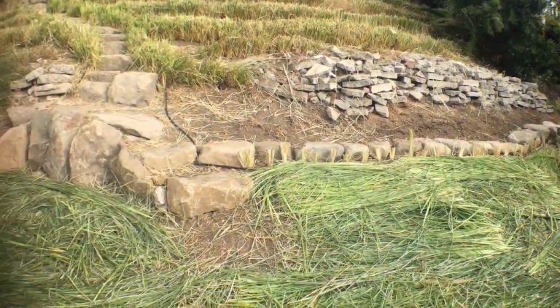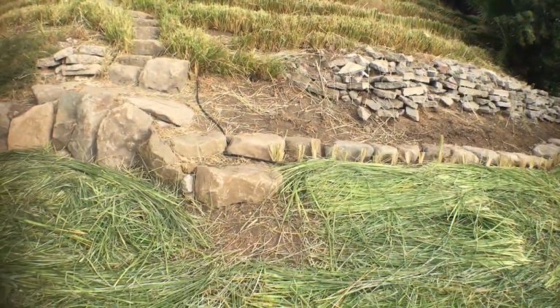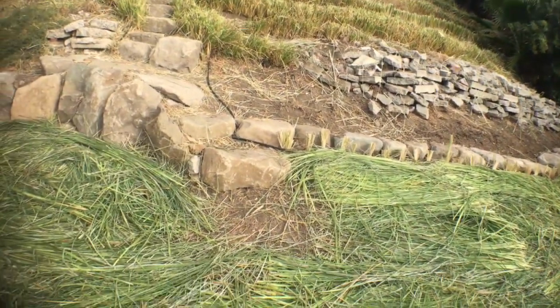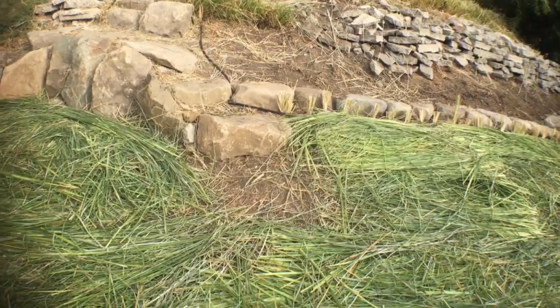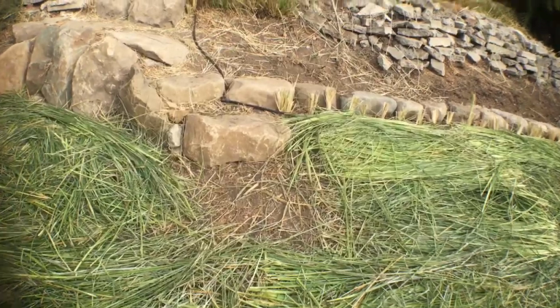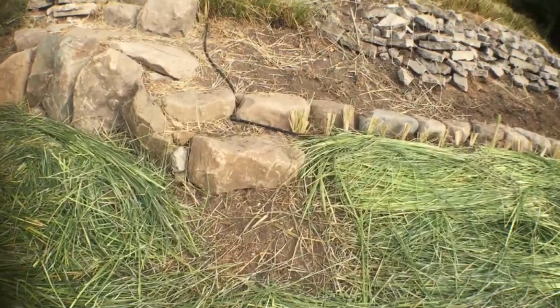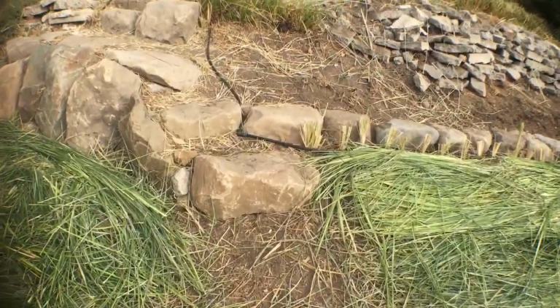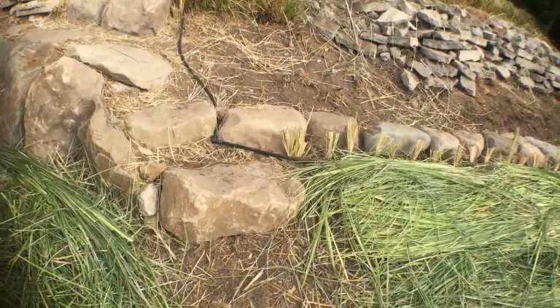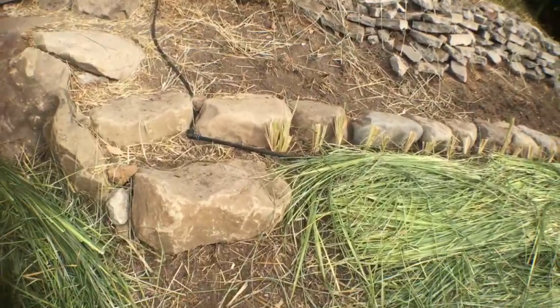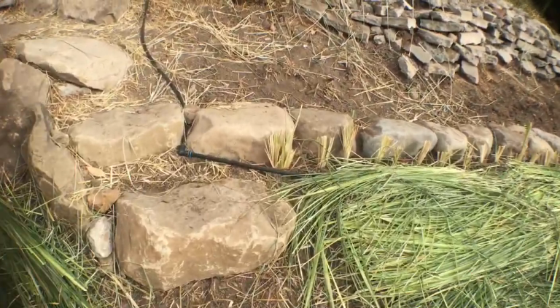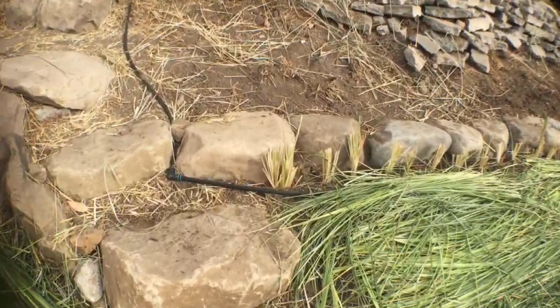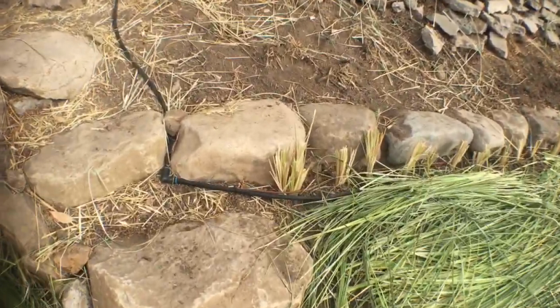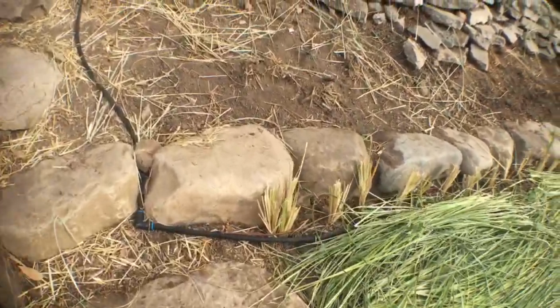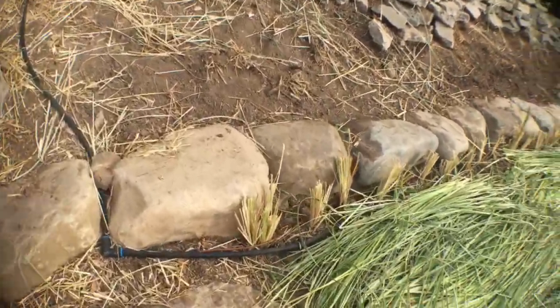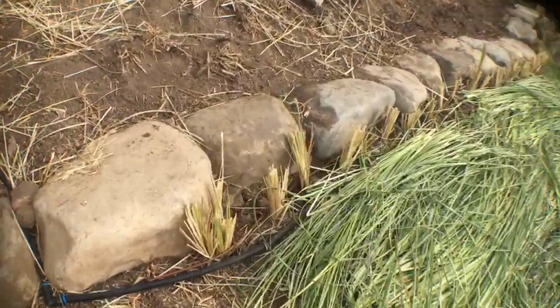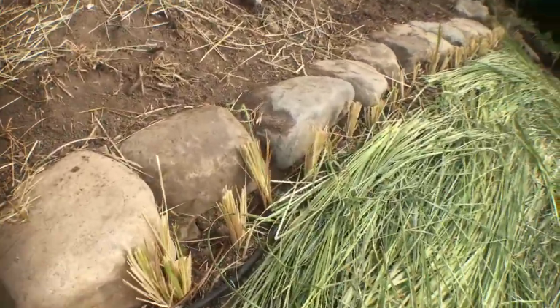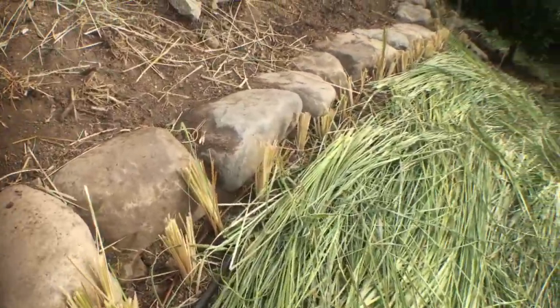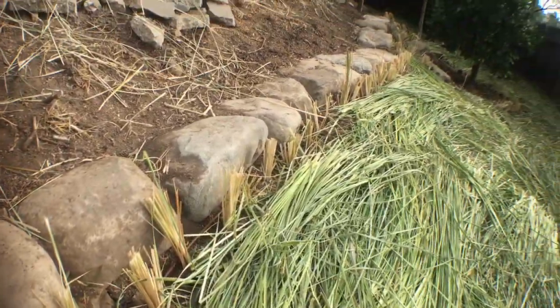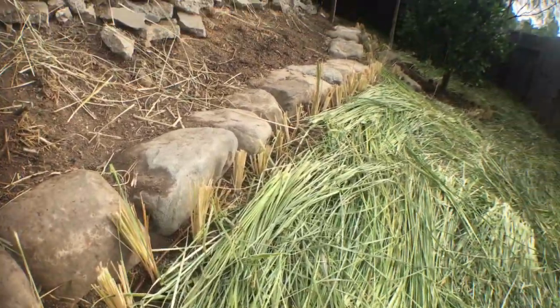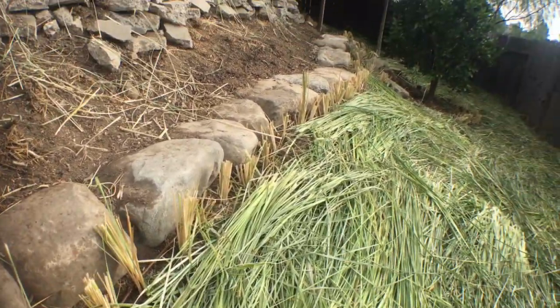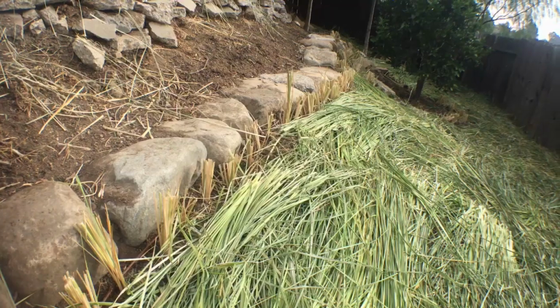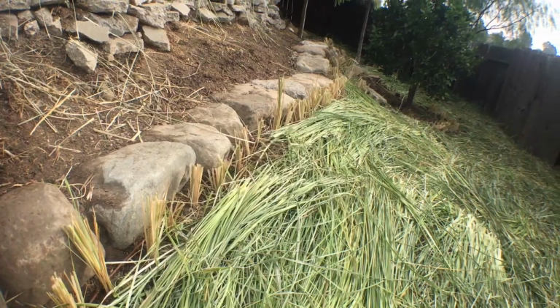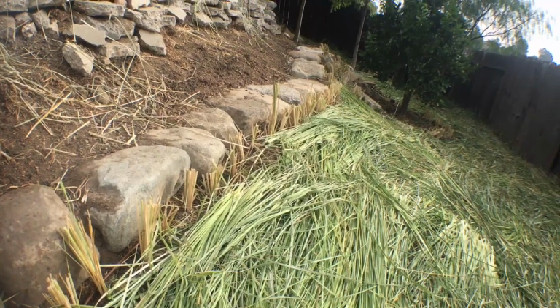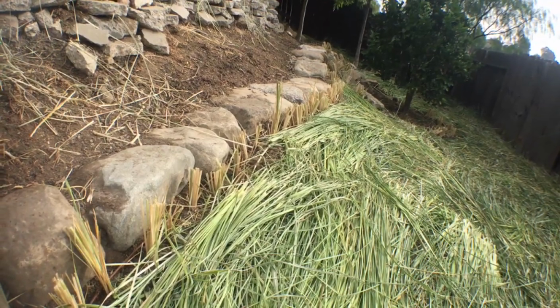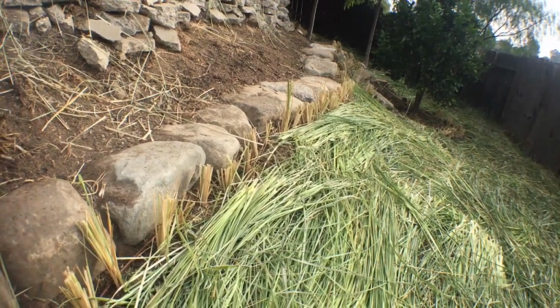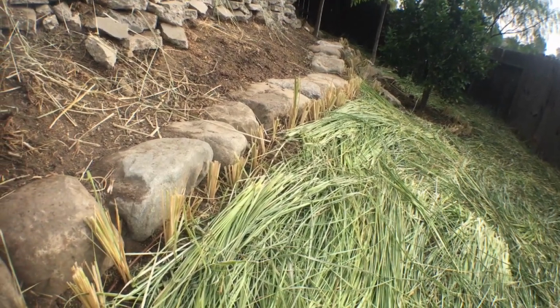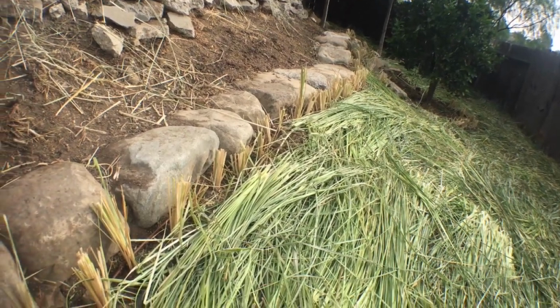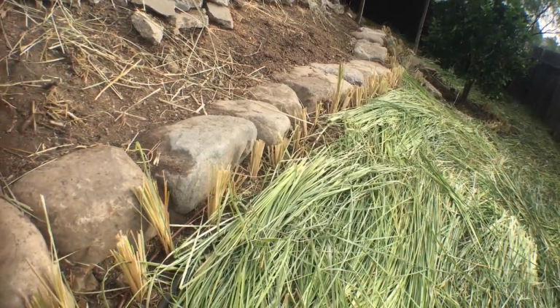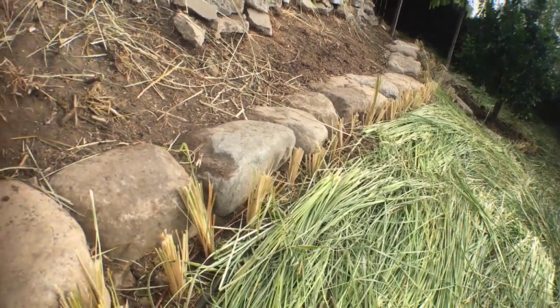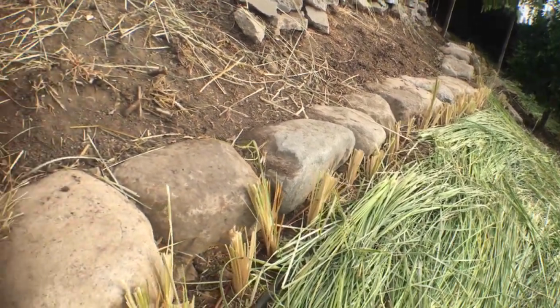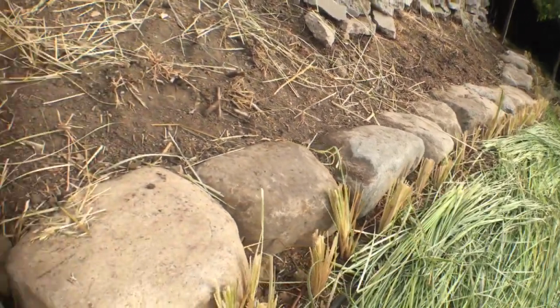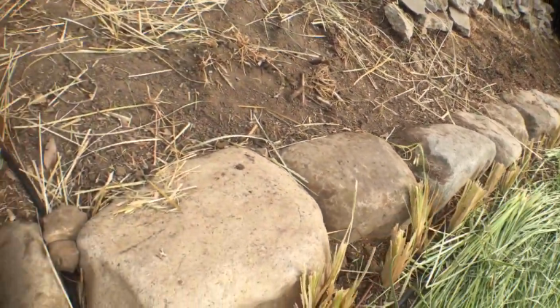Put in a new stone path and planted some more vetiver to help secure it on the downhill side. You can see that all those stones are gravity-glued together, and then we have vetiver anchoring the downhill.